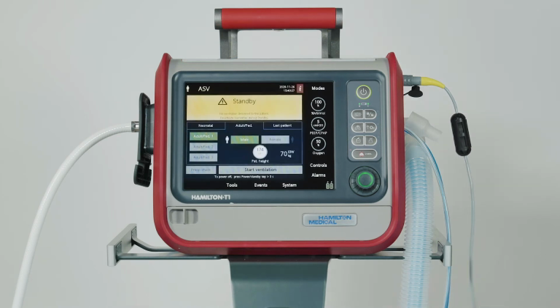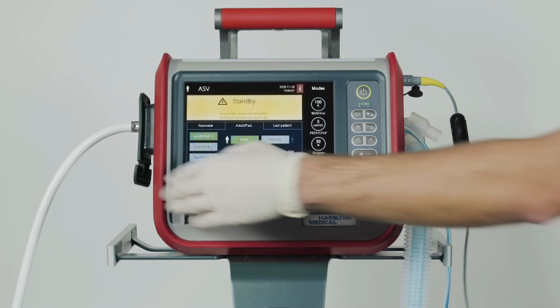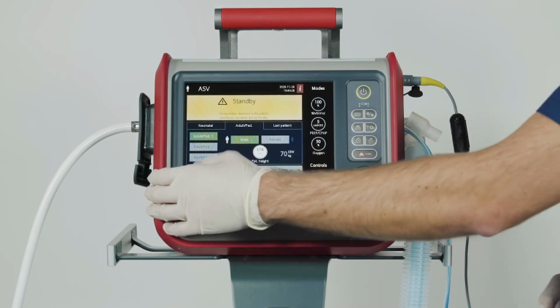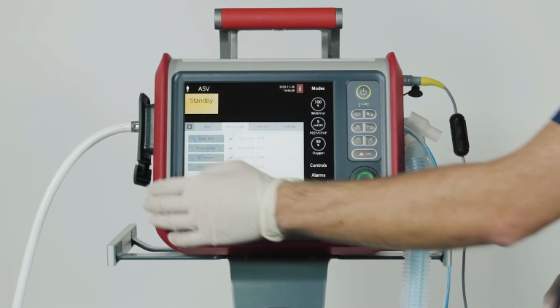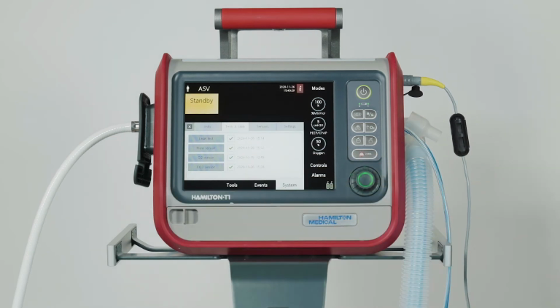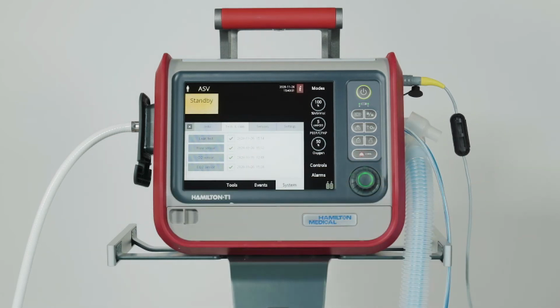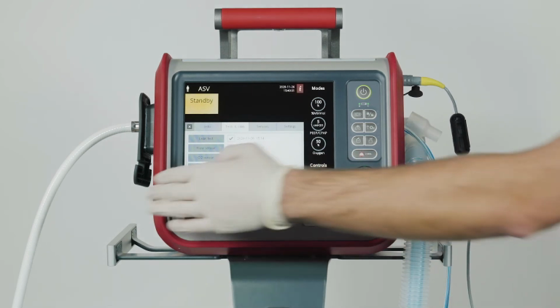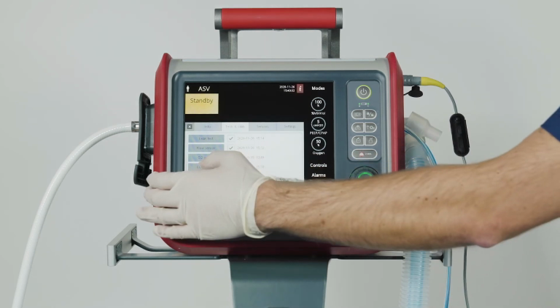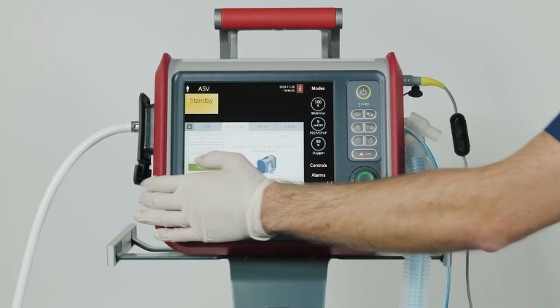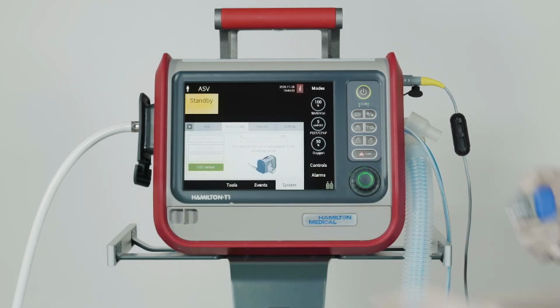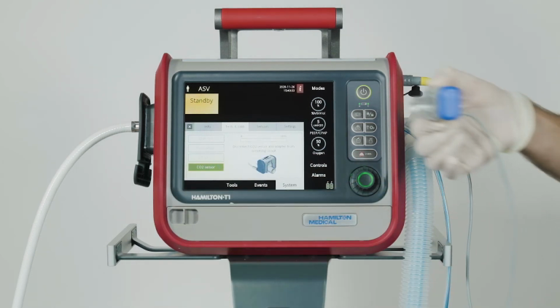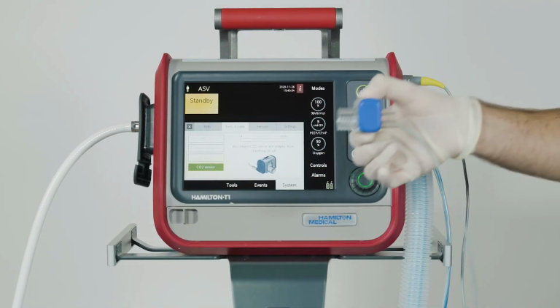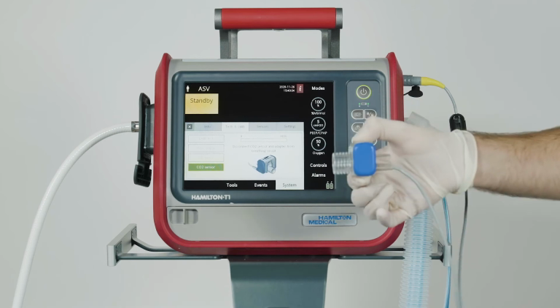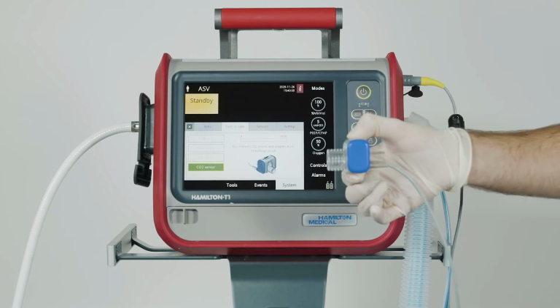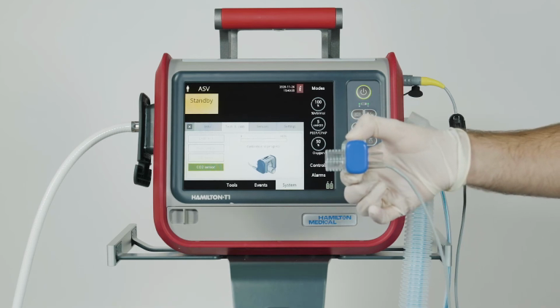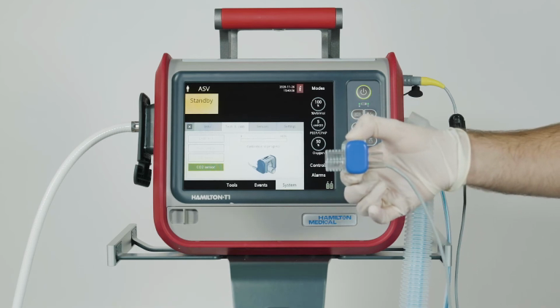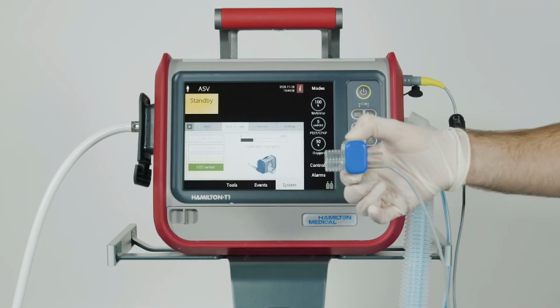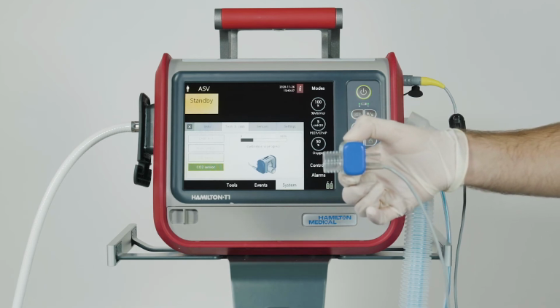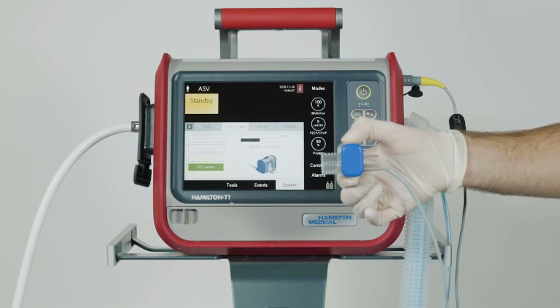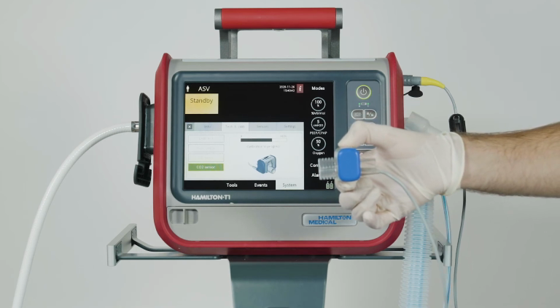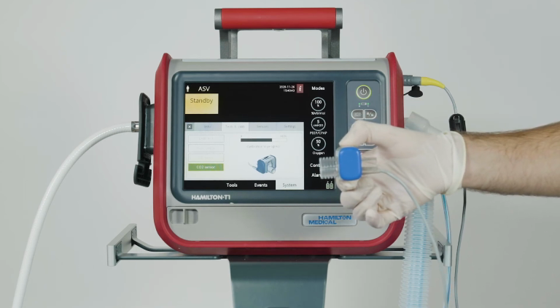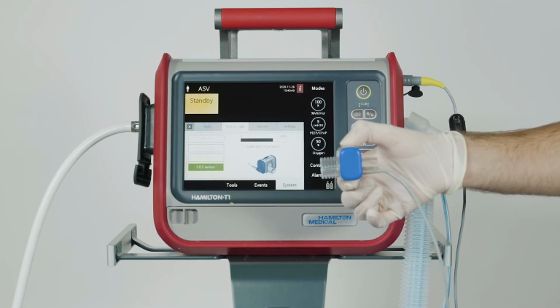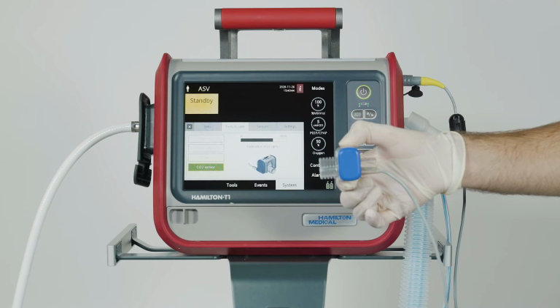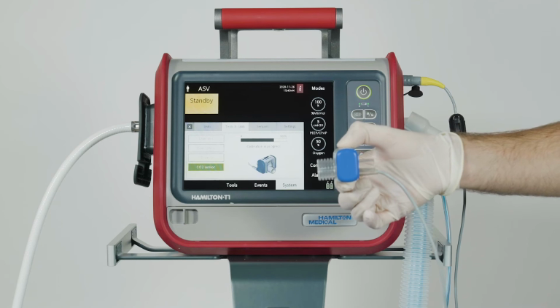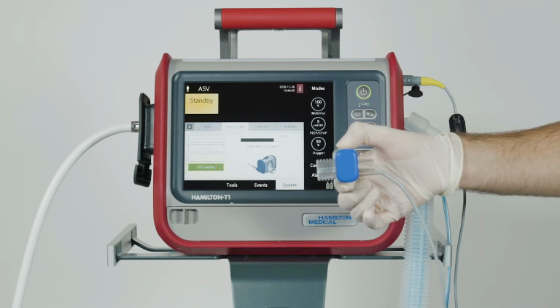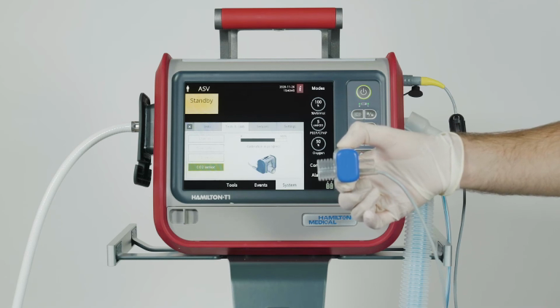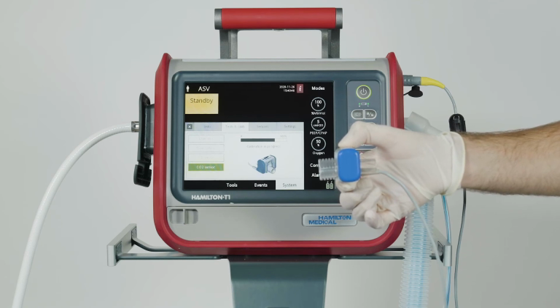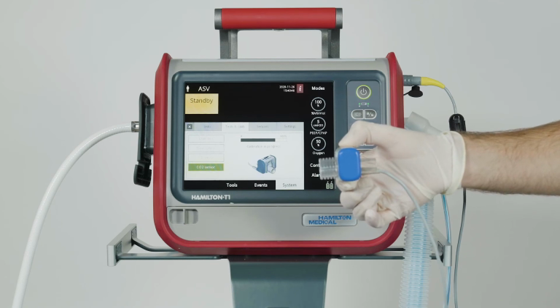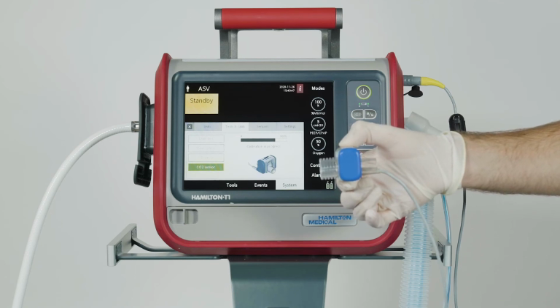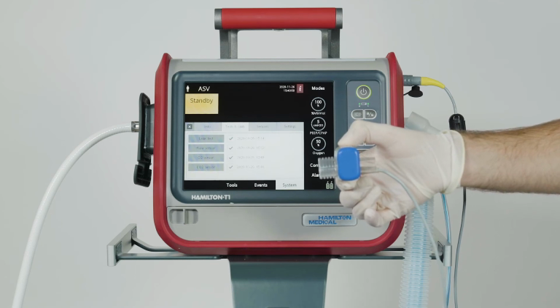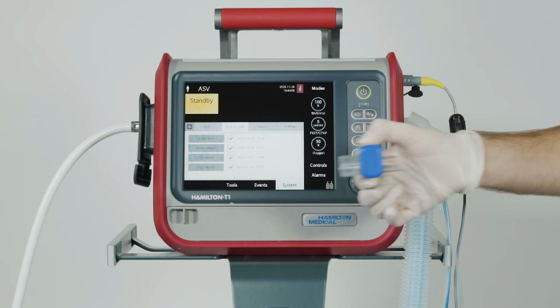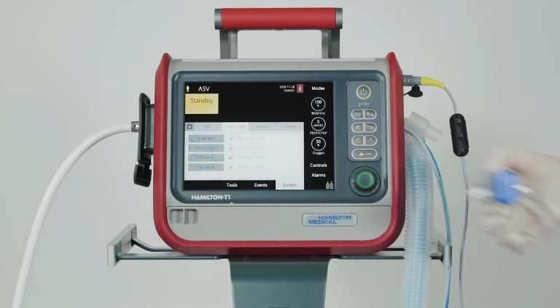It's important not to move the CO2 sensor during zero calibration. When zero calibration is complete, you should see a green check mark in the CO2 sensor checkbox.